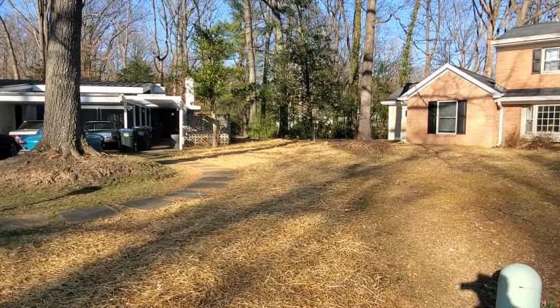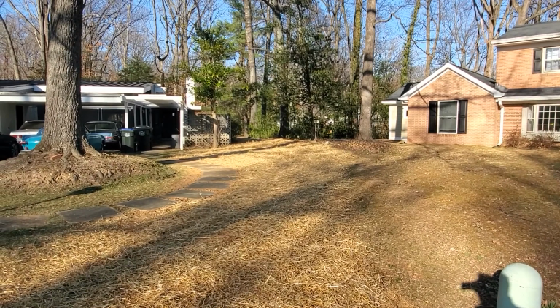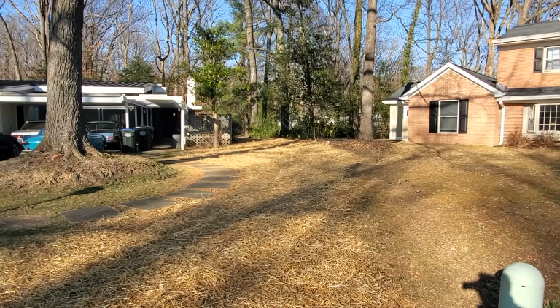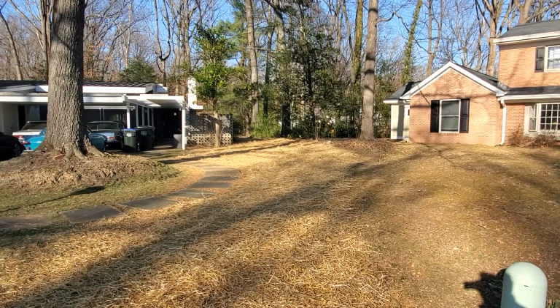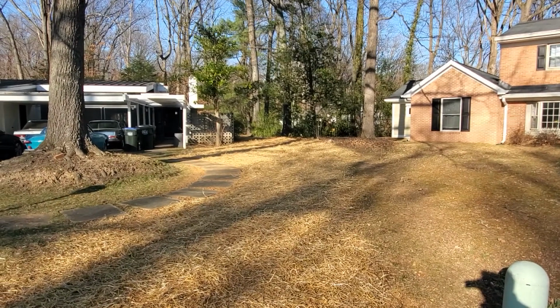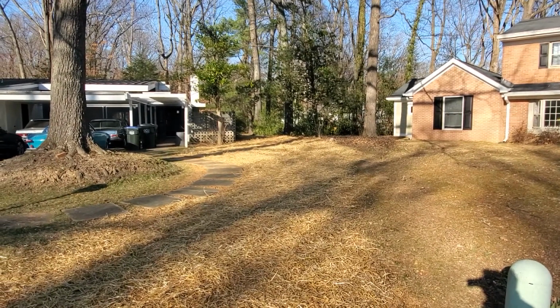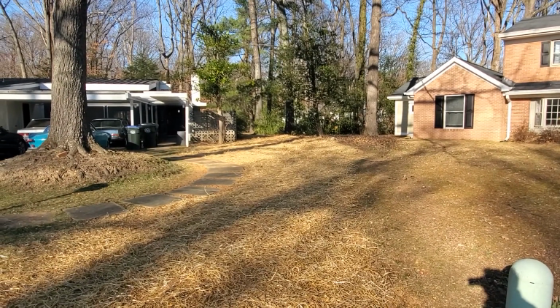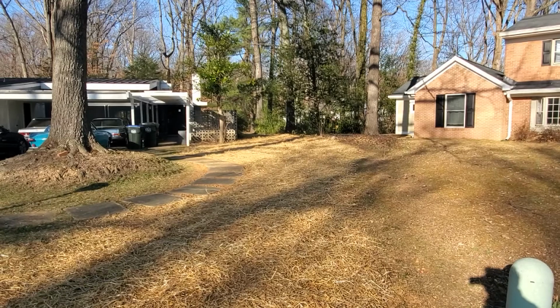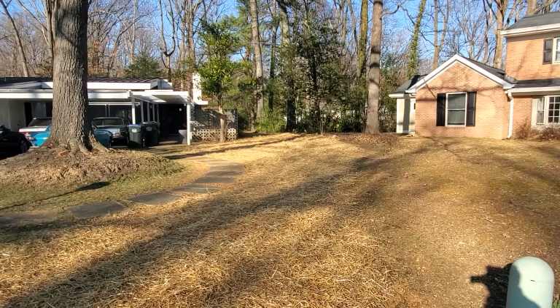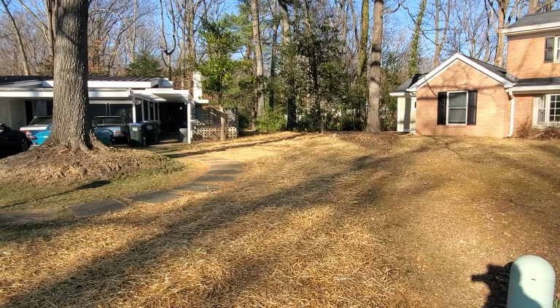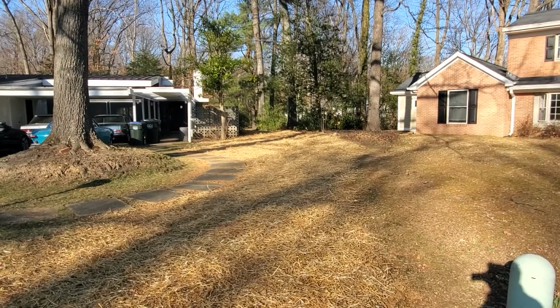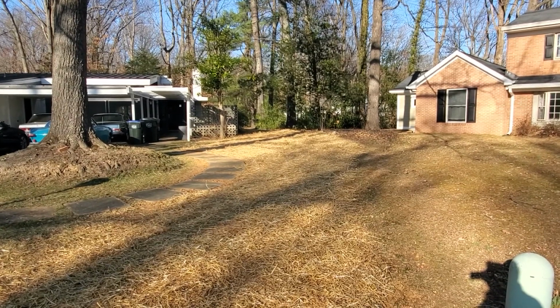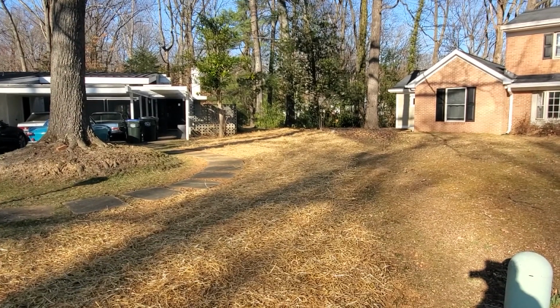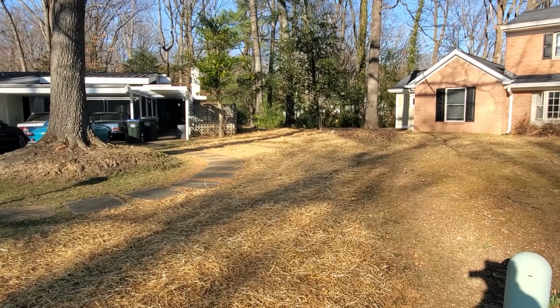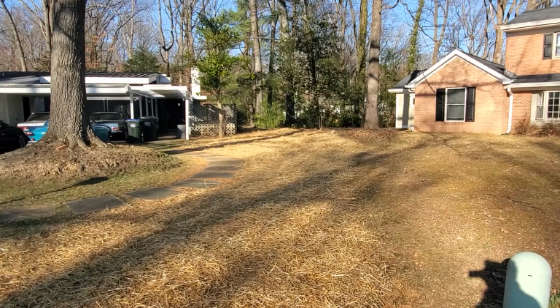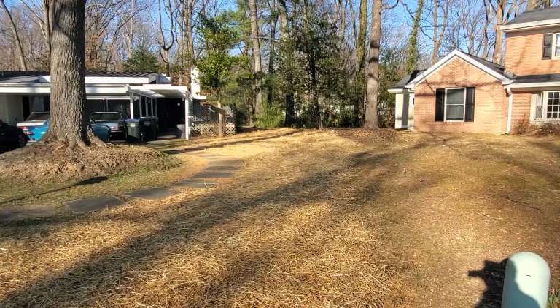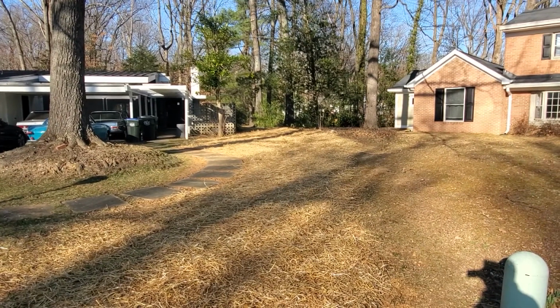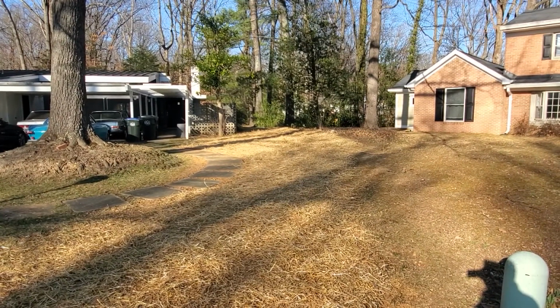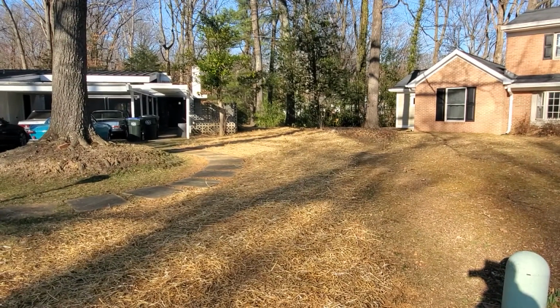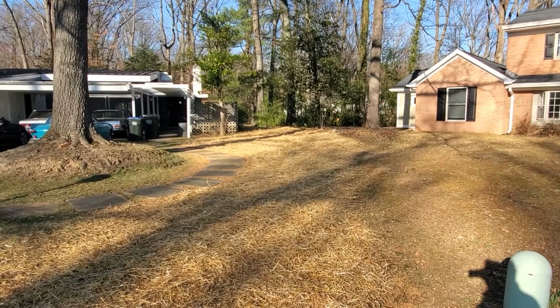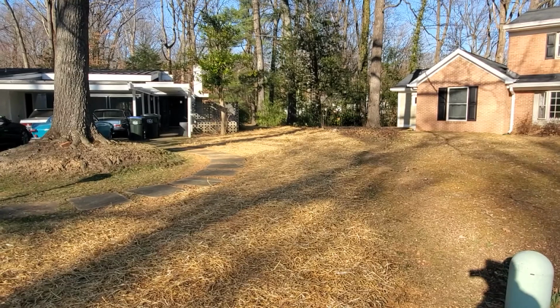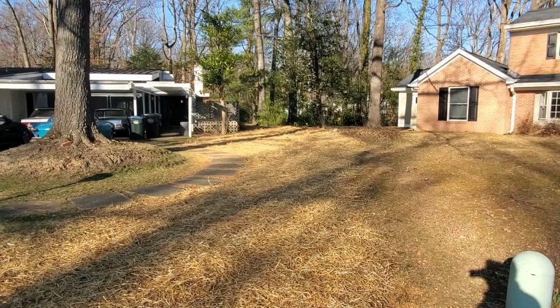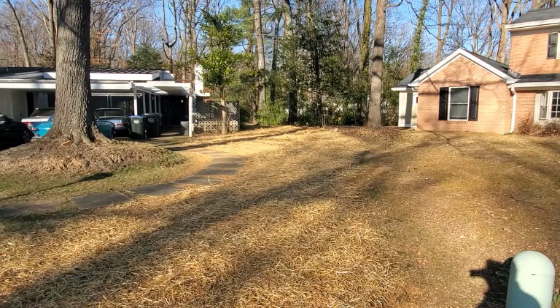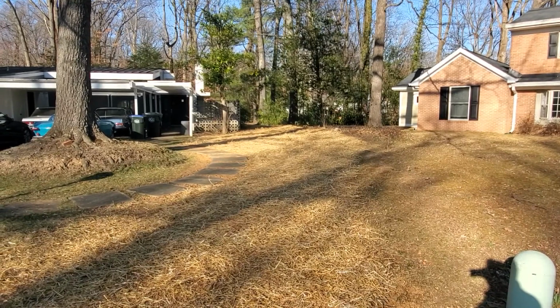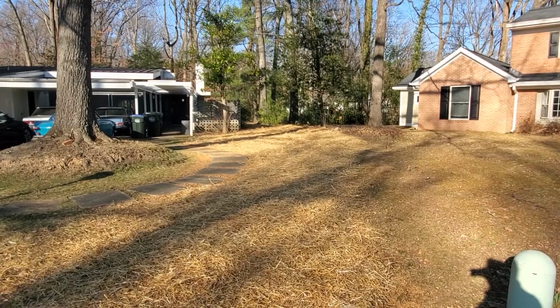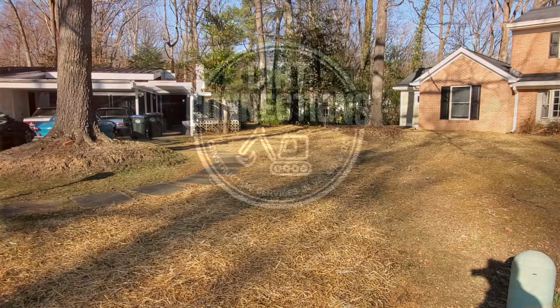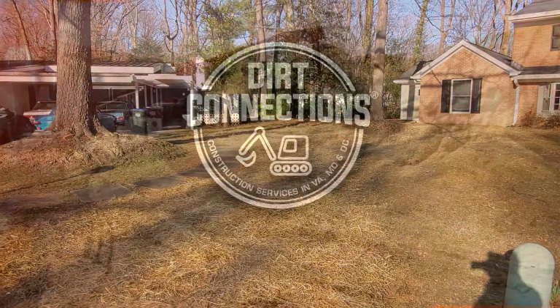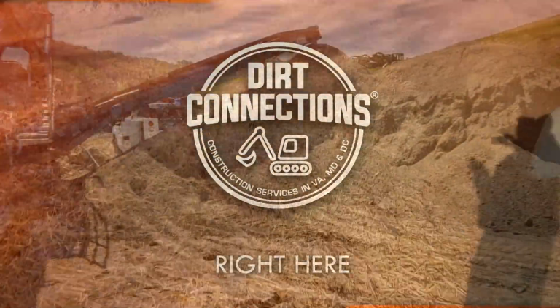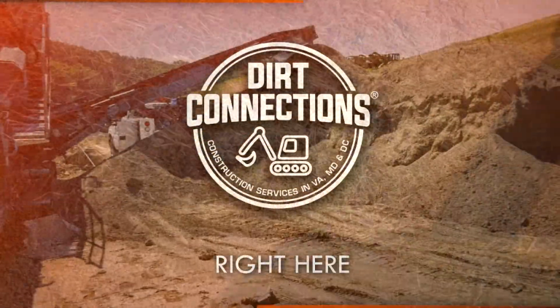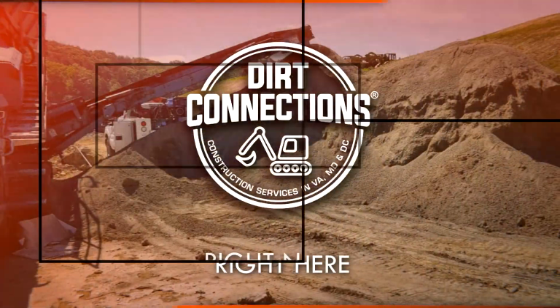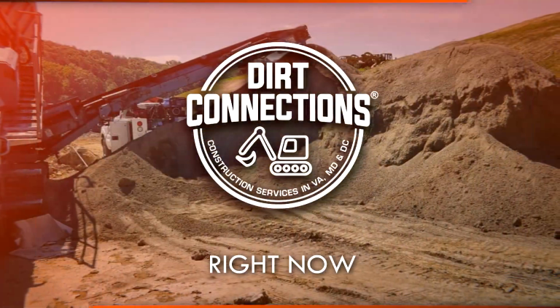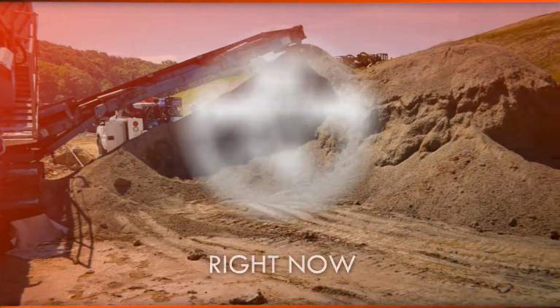The yard looks nice, the pool is gone. It looks good. I feel good. Dirt Connections, right here, right now. Thank you. Dirt Connections, right here, right now.